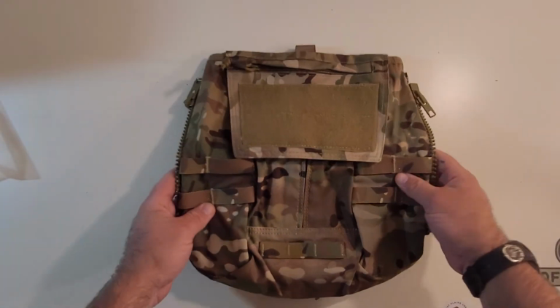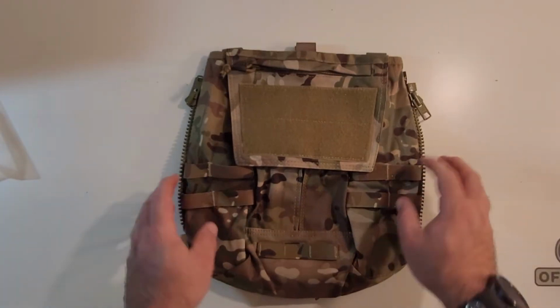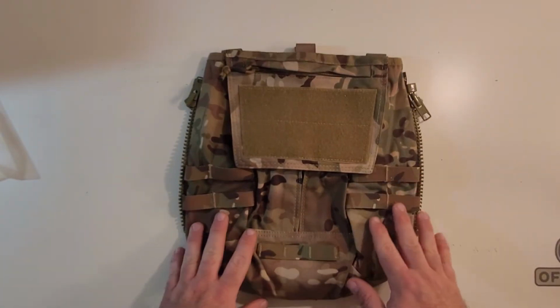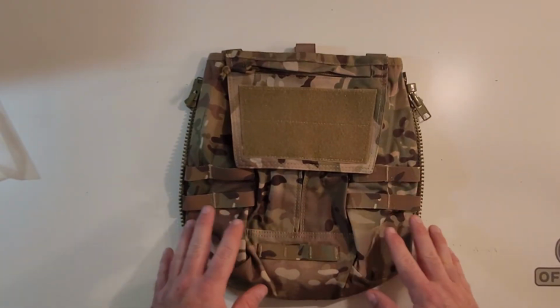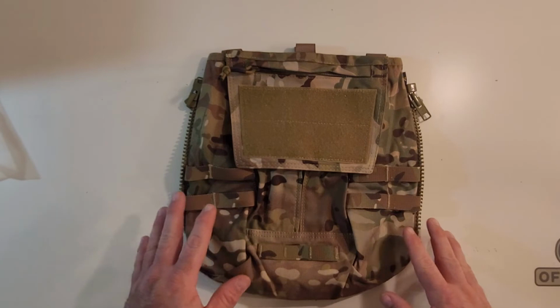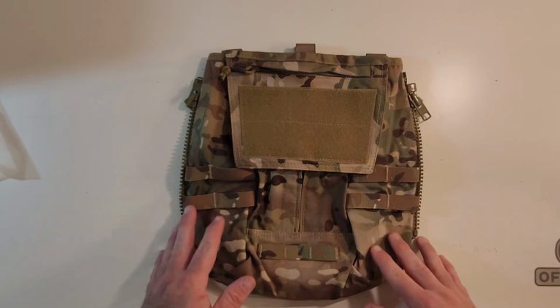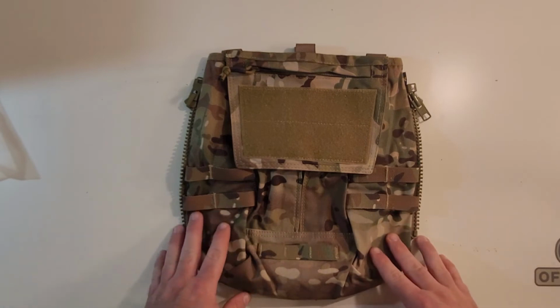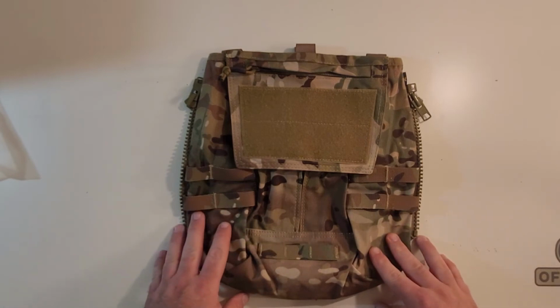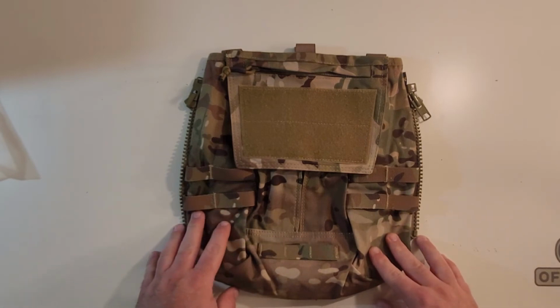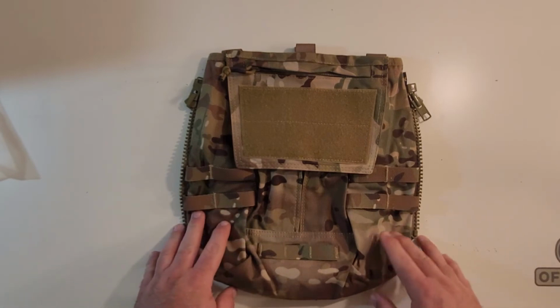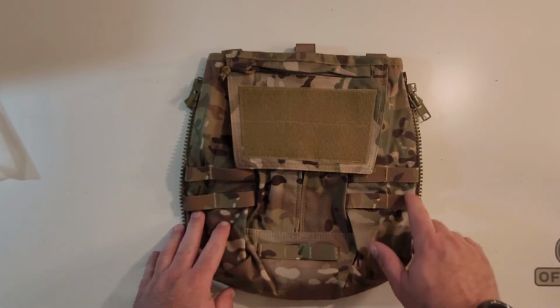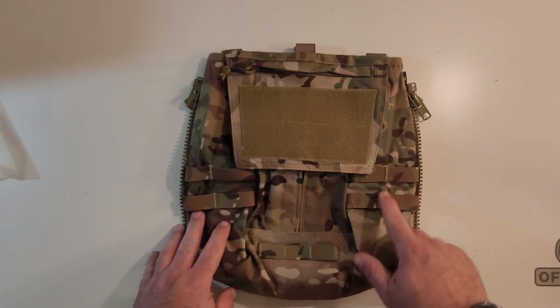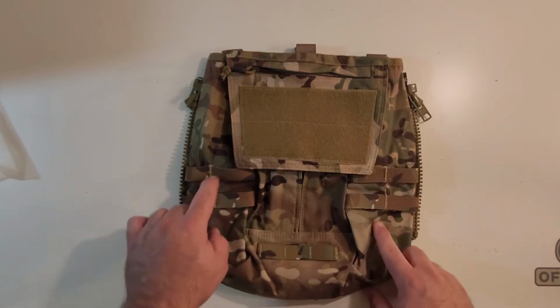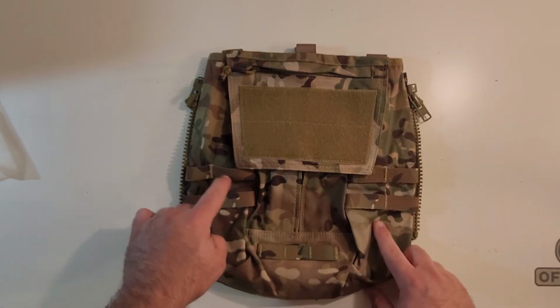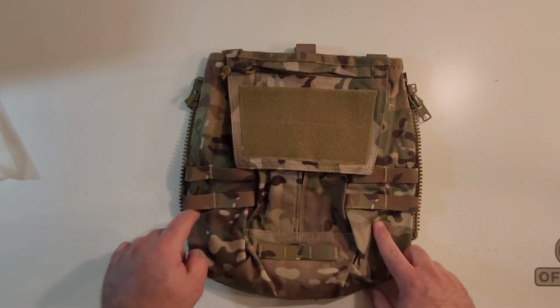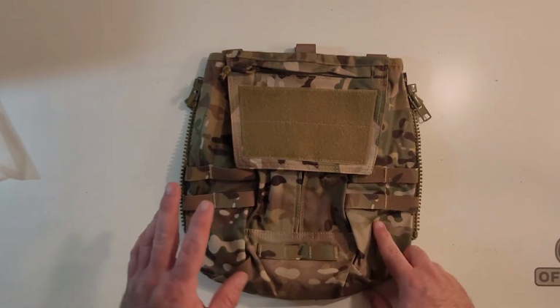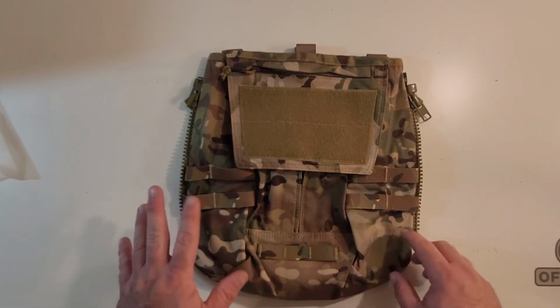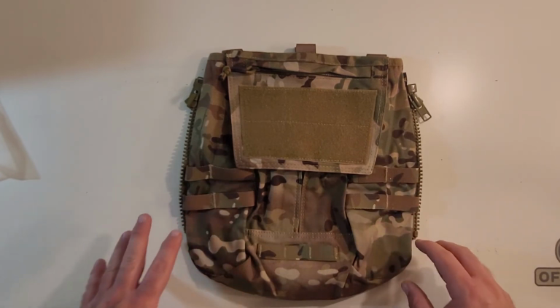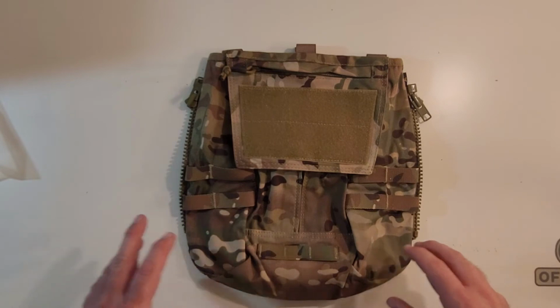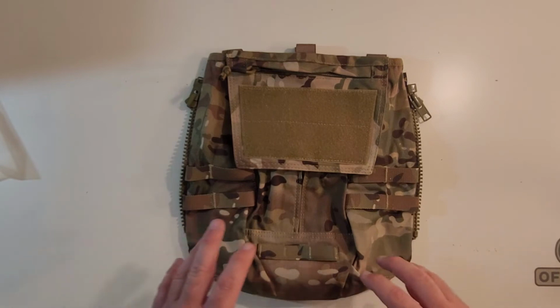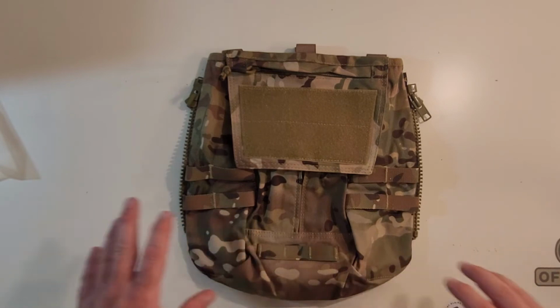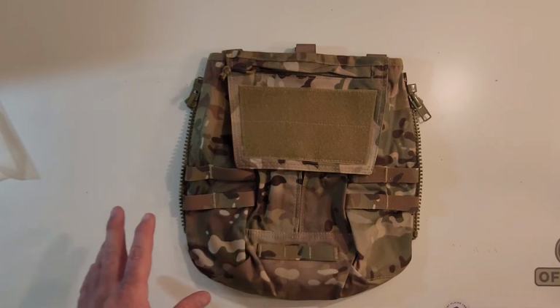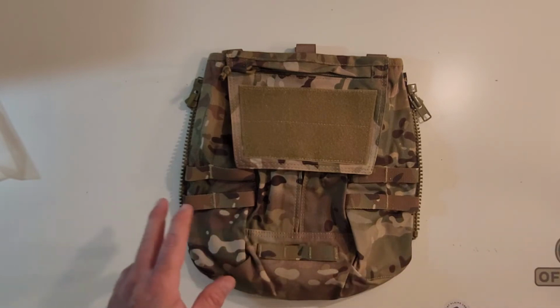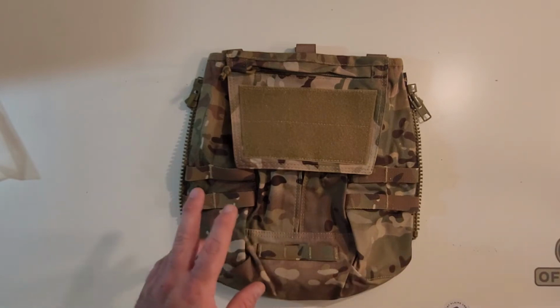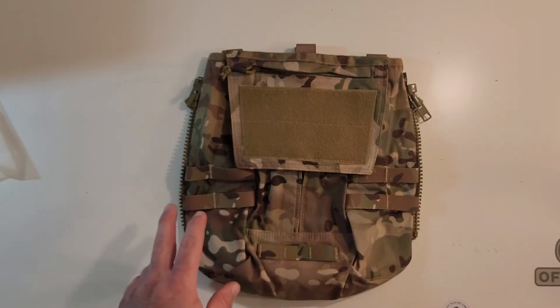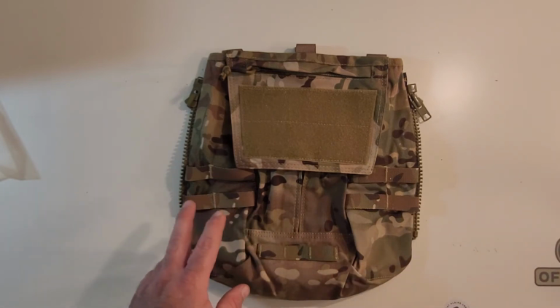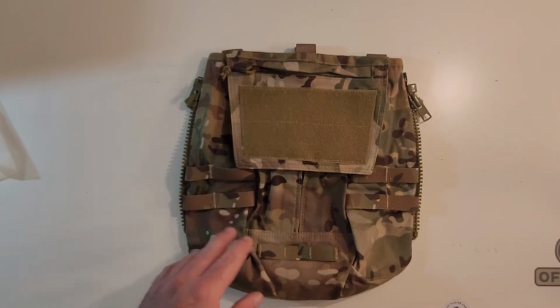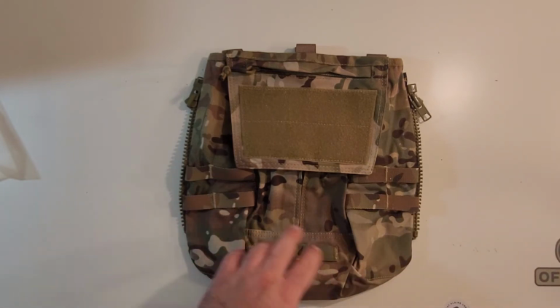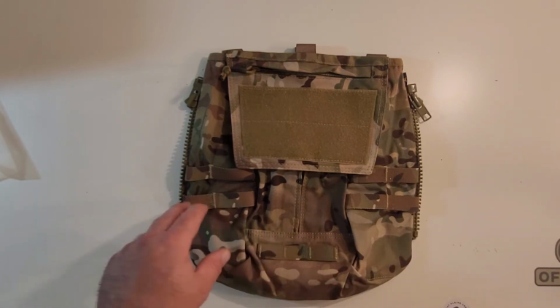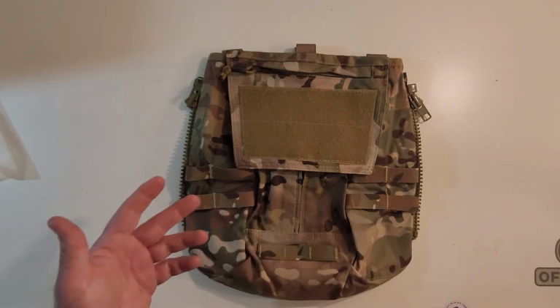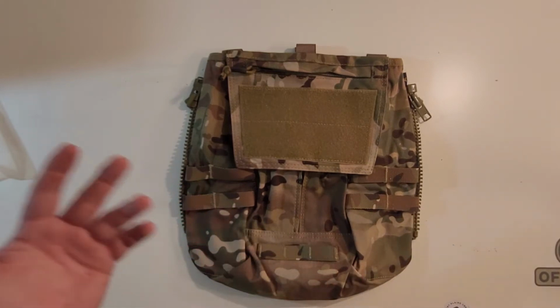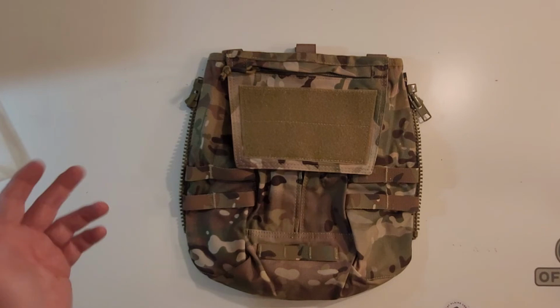As far as the webbing goes, it could be real Multicam, but I don't see any Multicam markings on it. That doesn't necessarily mean anything though, because I've seen plenty of webbing used in real life that doesn't have markings and is still real webbing. We'll see.